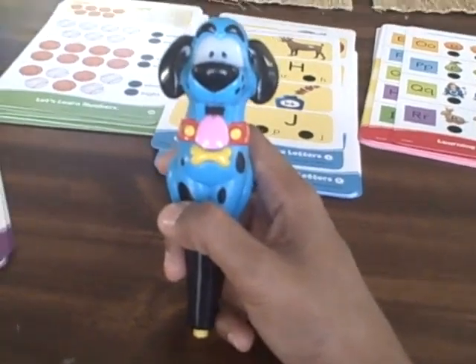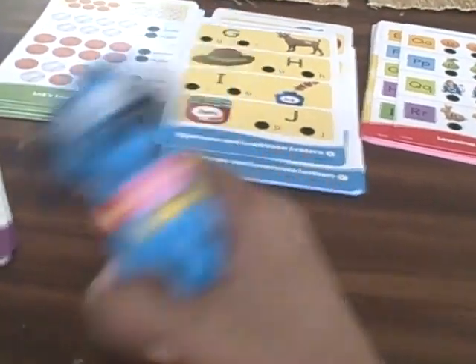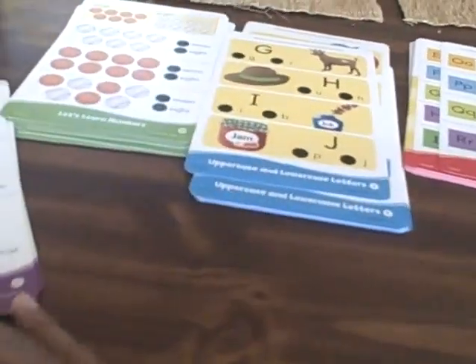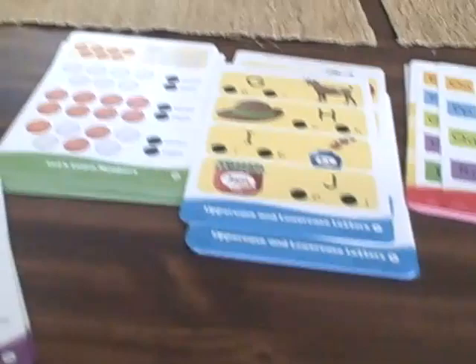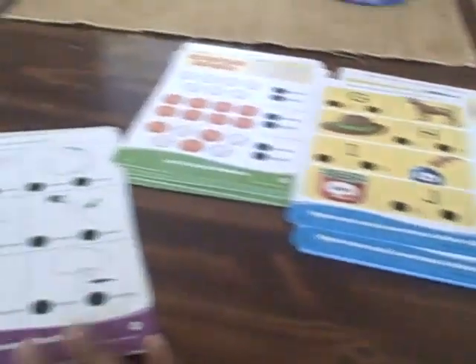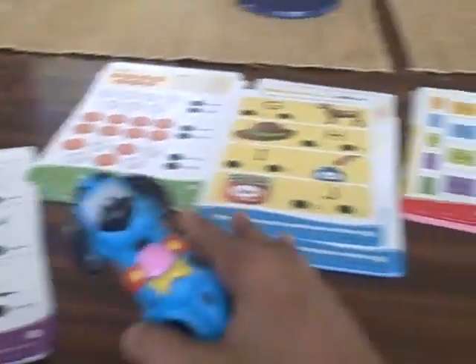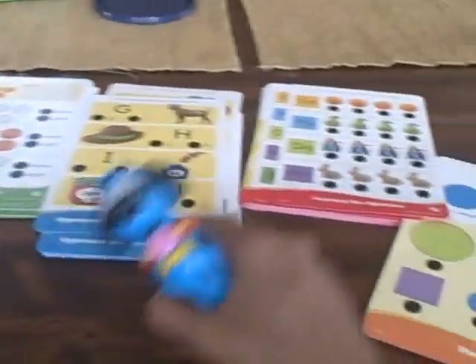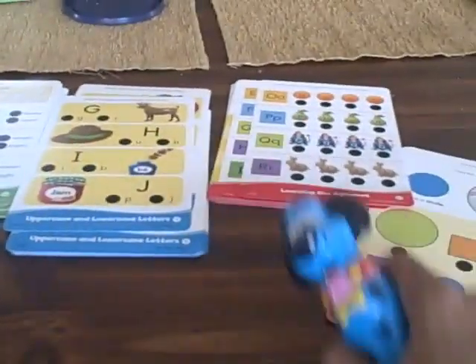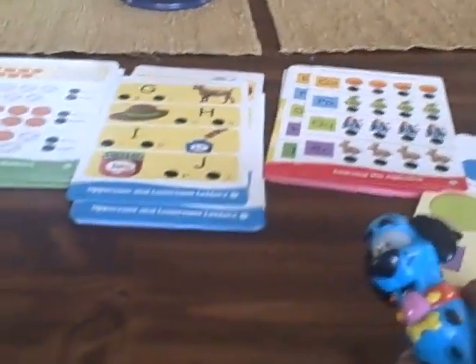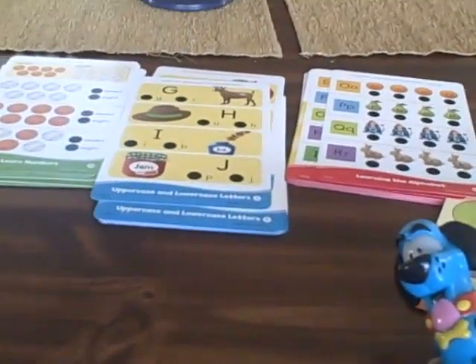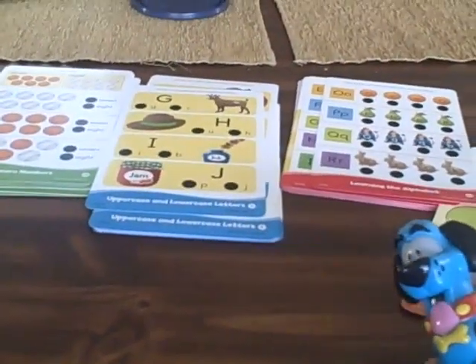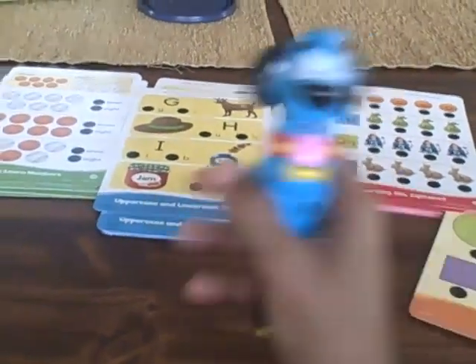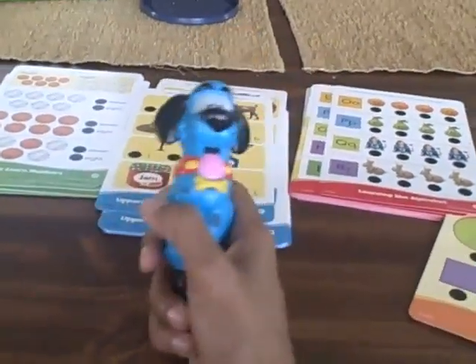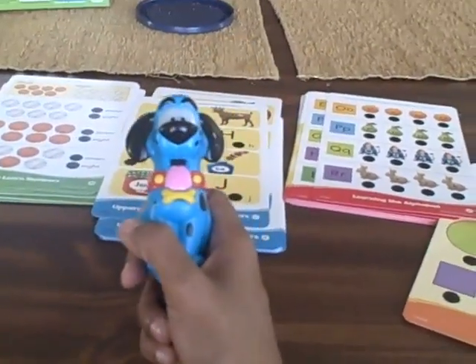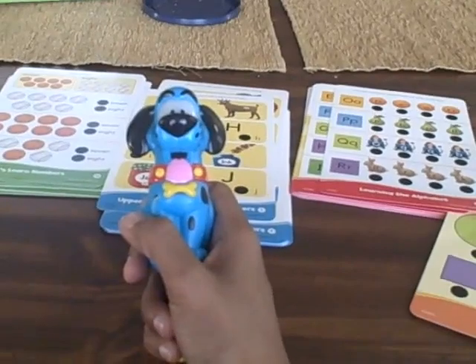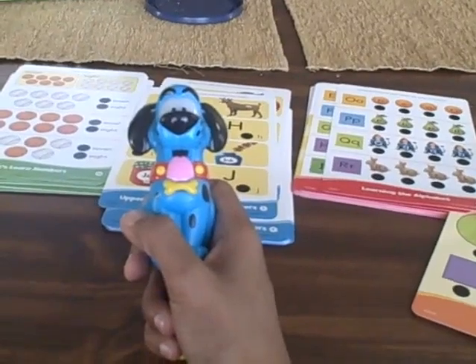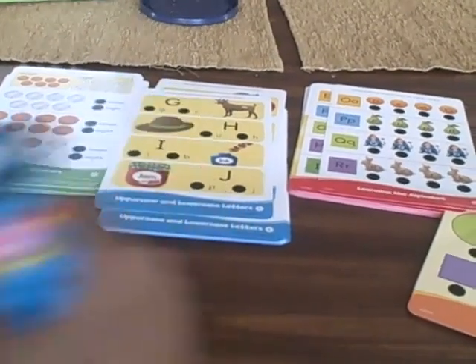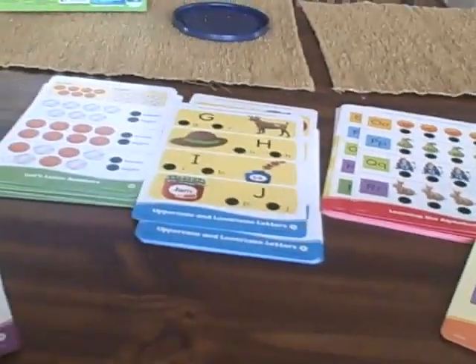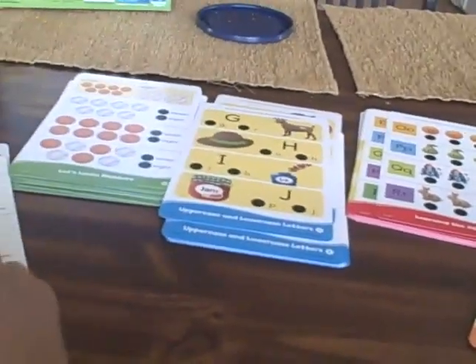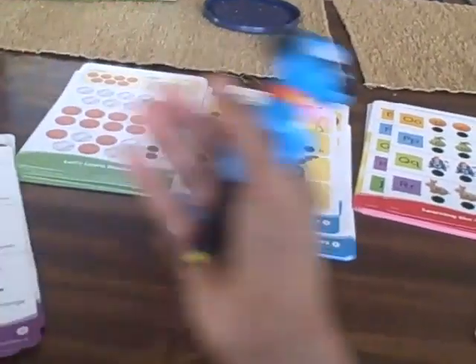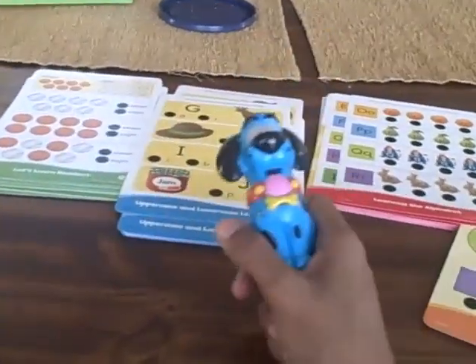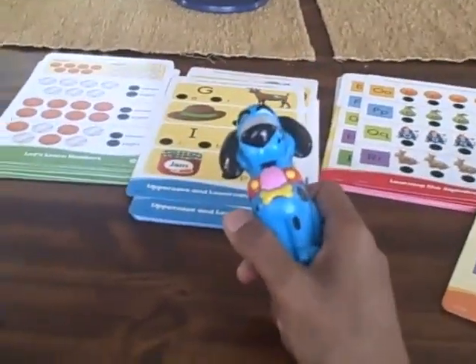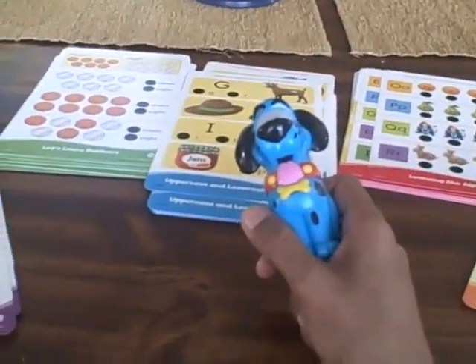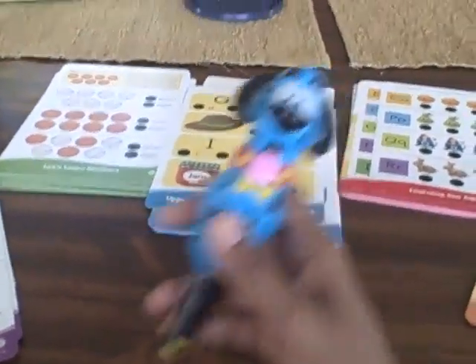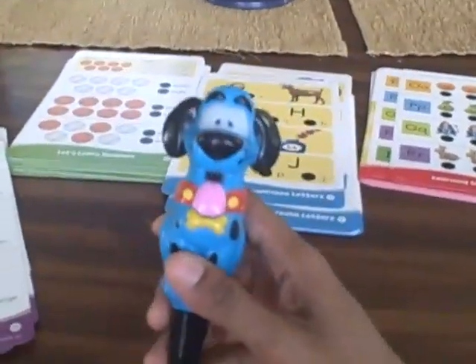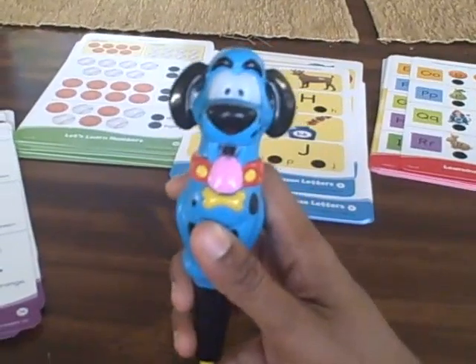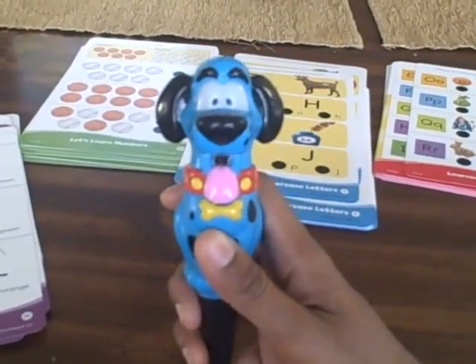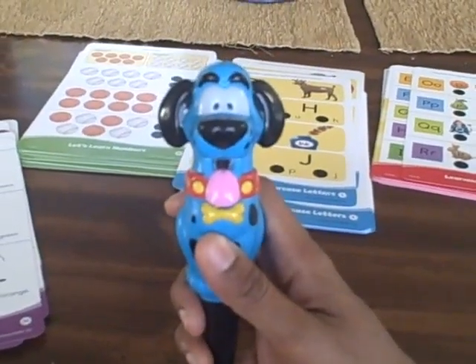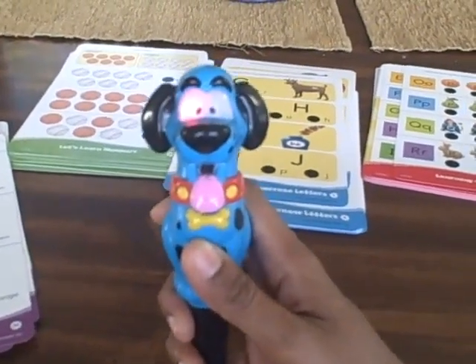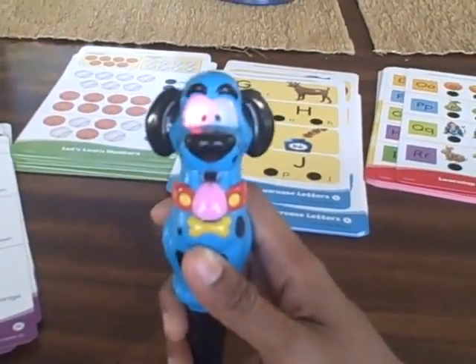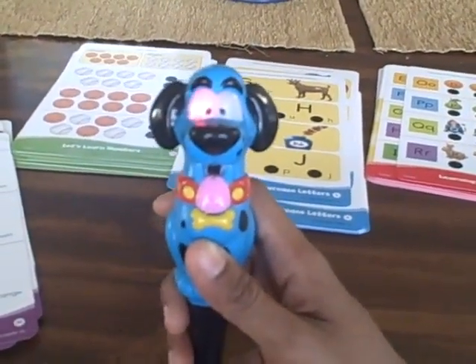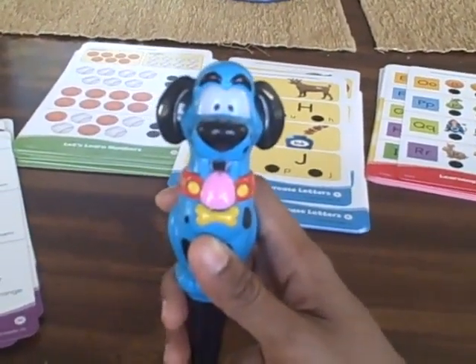It comes with five sets of learning cards, a total of about 80 cards, and a double-sided card, so you have about 160 lessons. And it comes with Ace, the teaching talking dog.